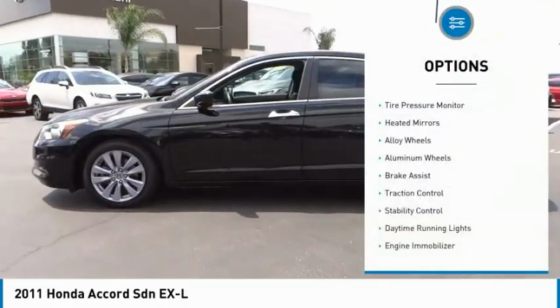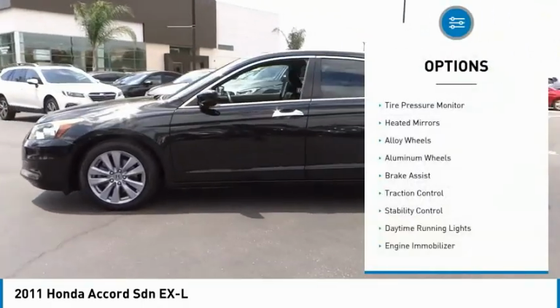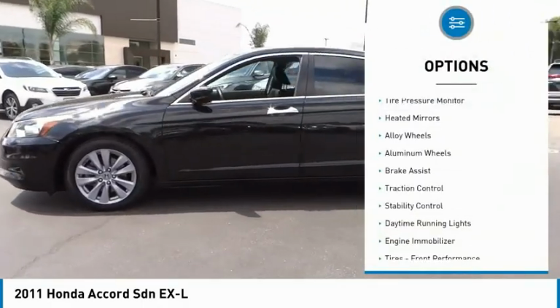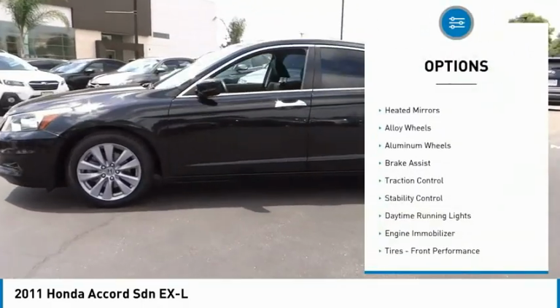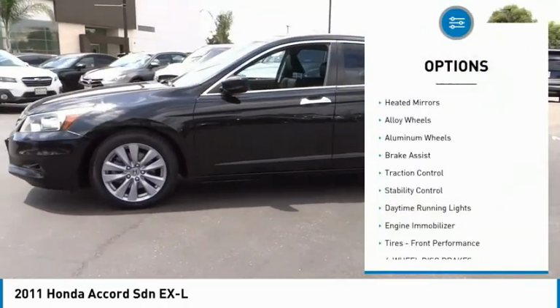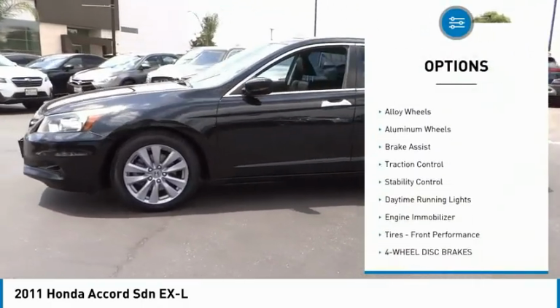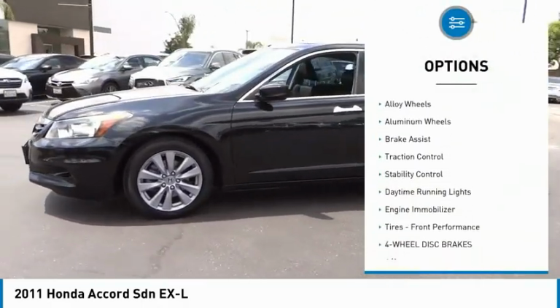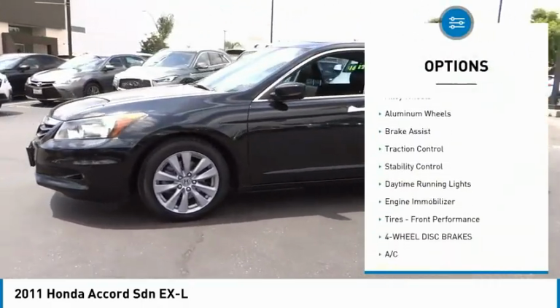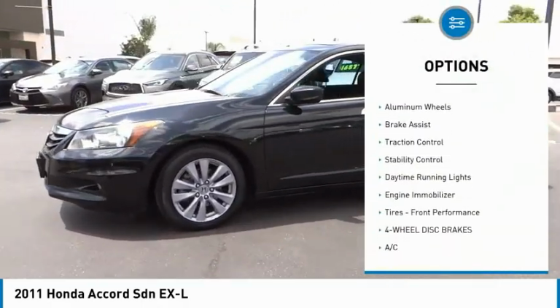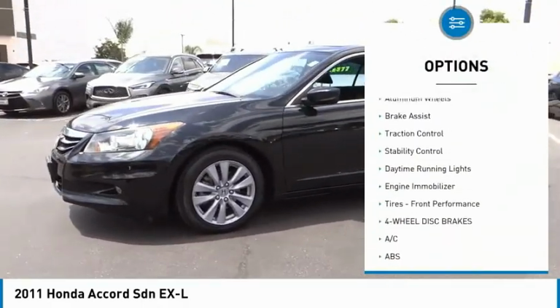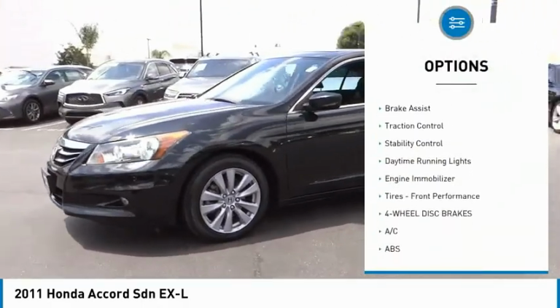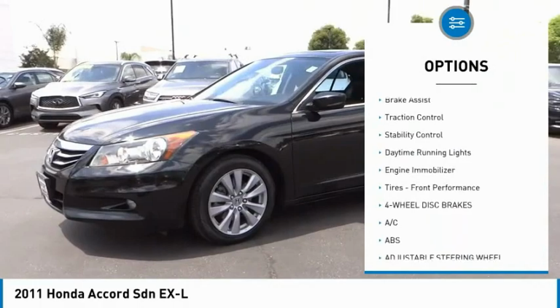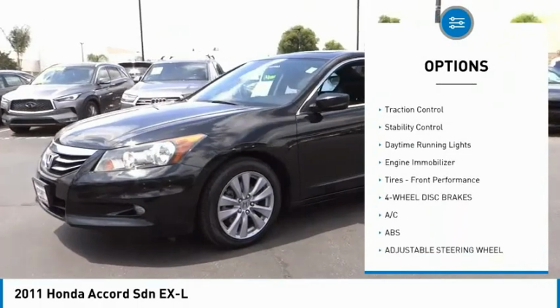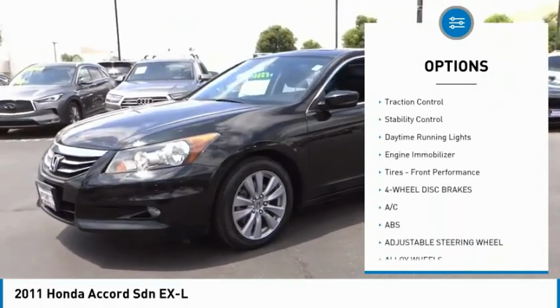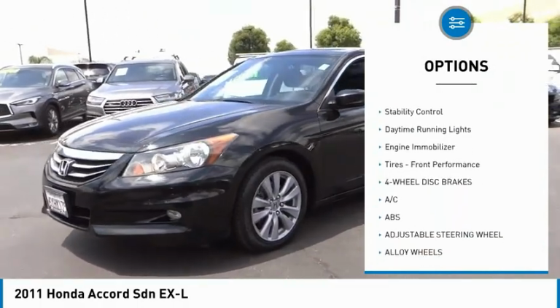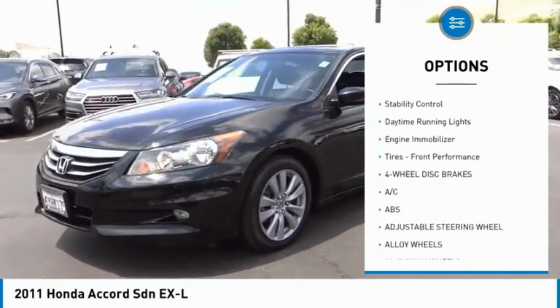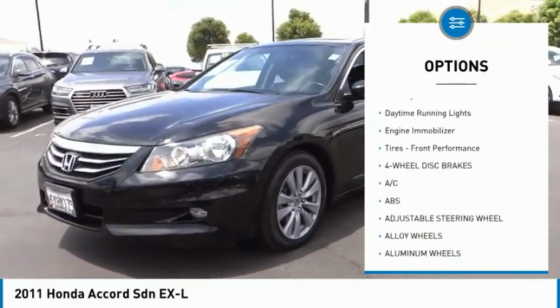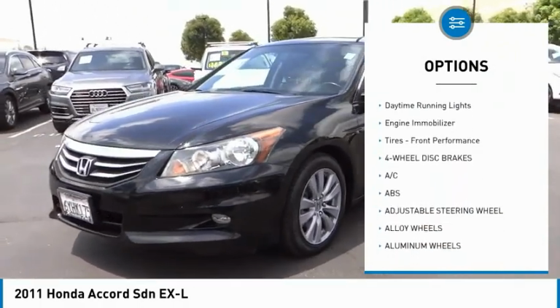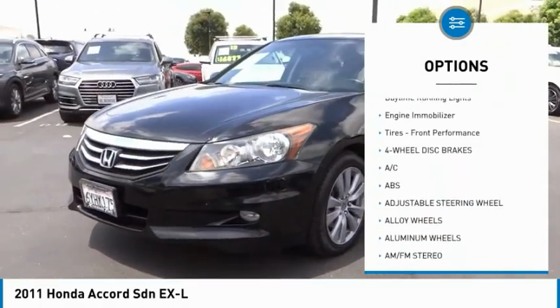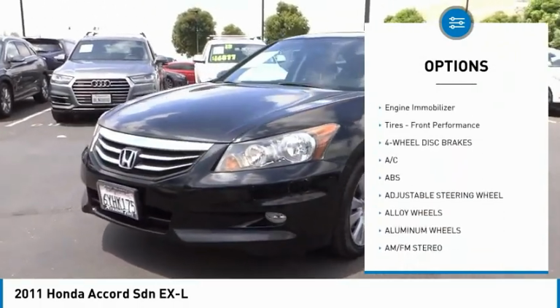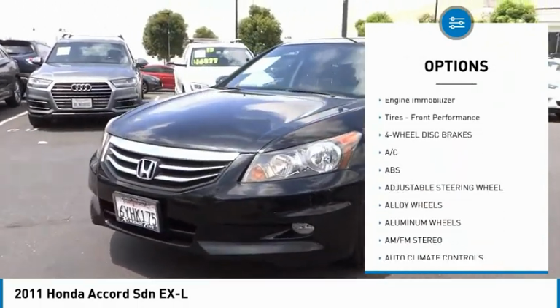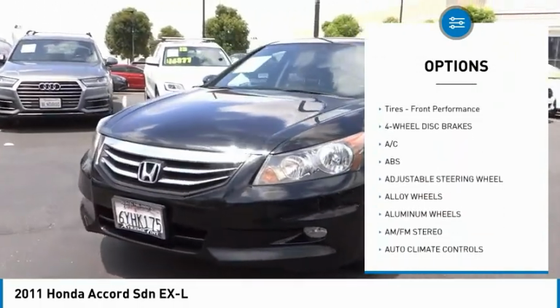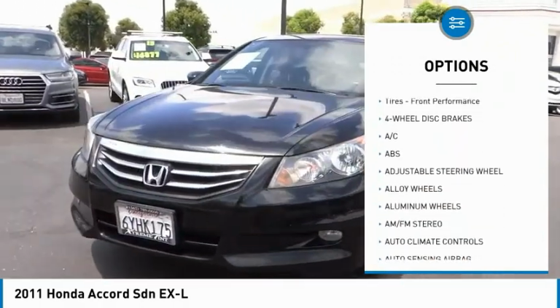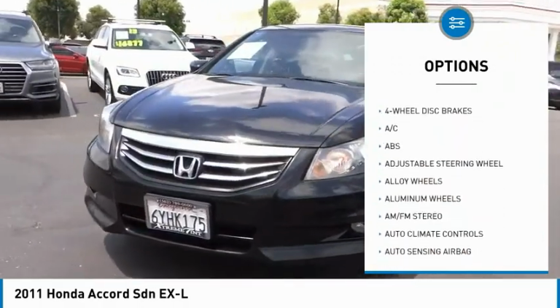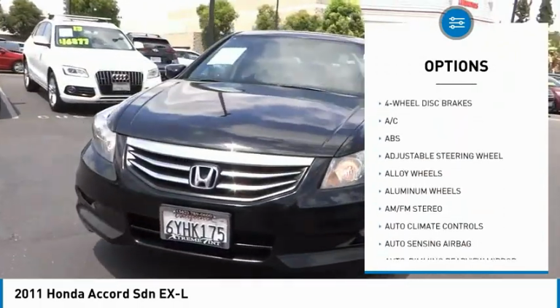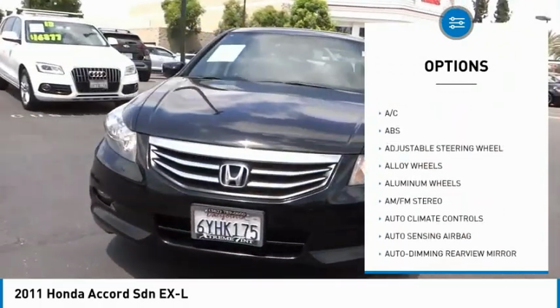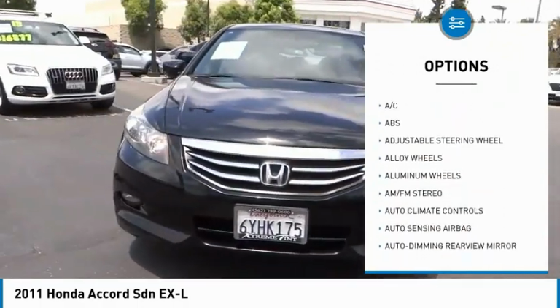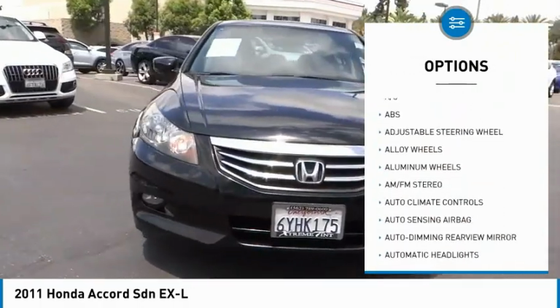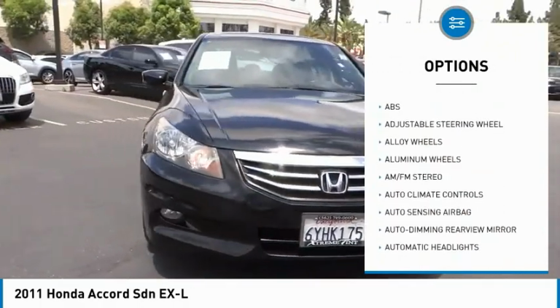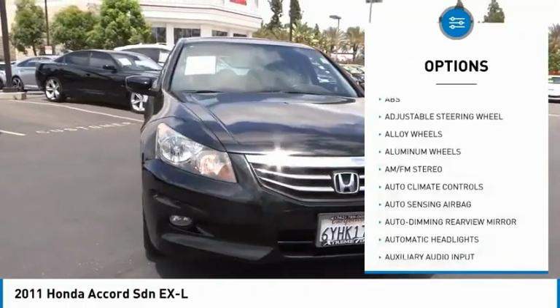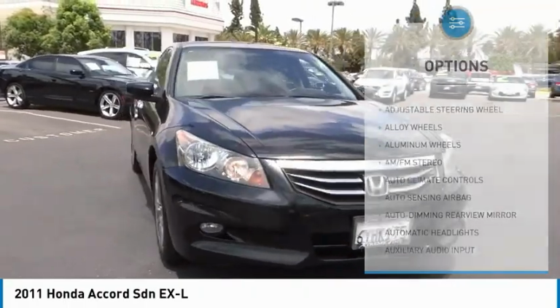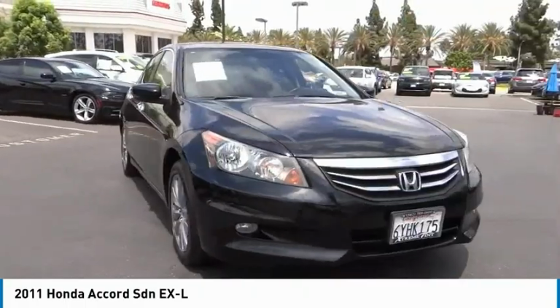Tire pressure monitor, heated mirrors, alloy wheels, brake assist, traction control, stability control, daytime running lights.